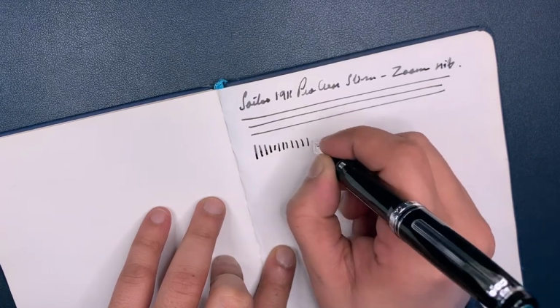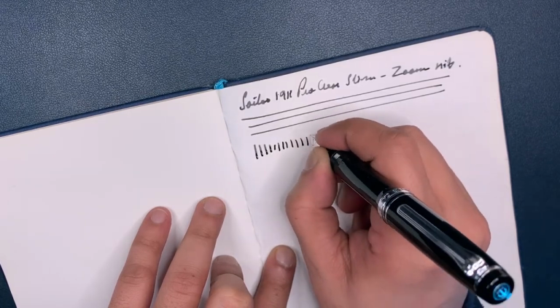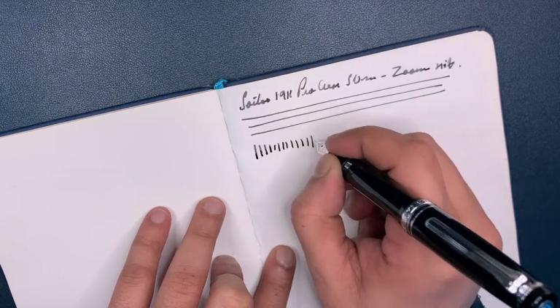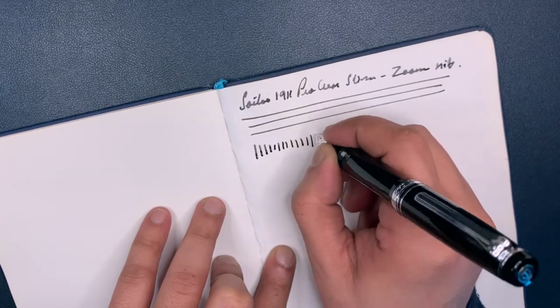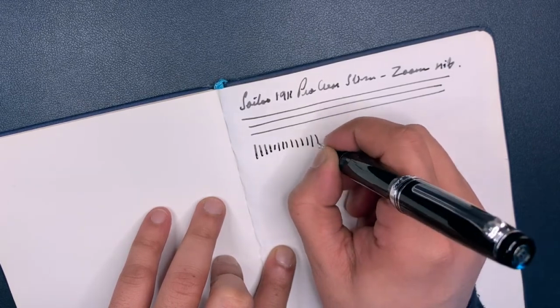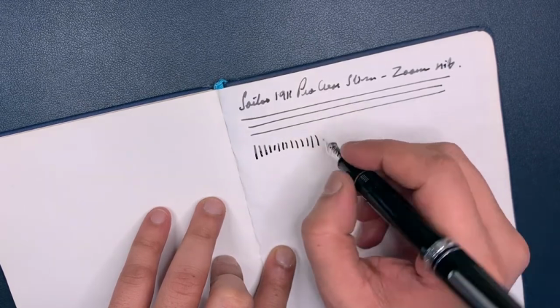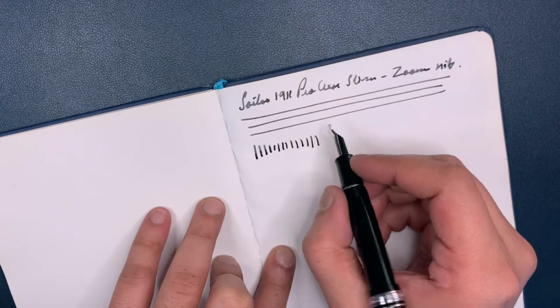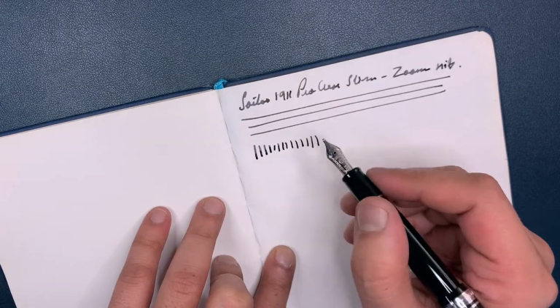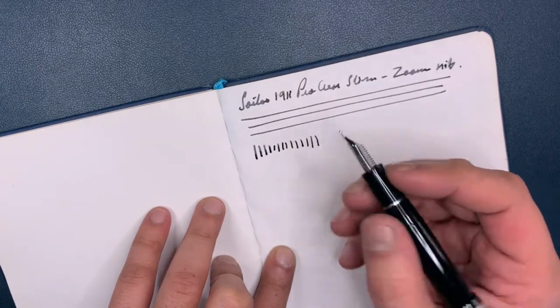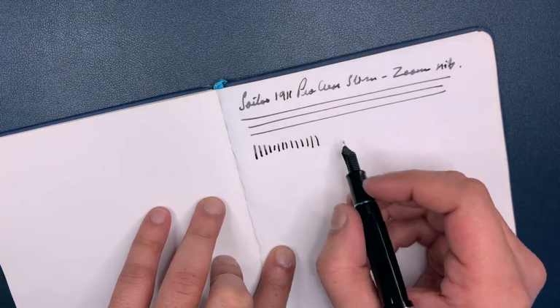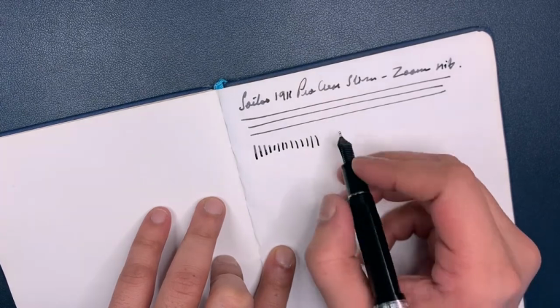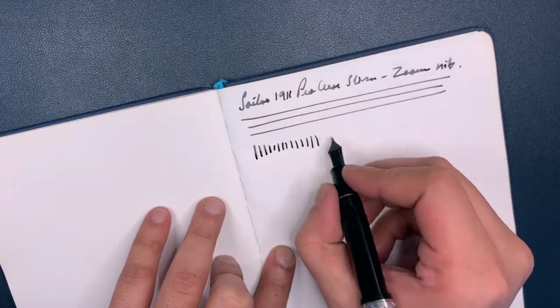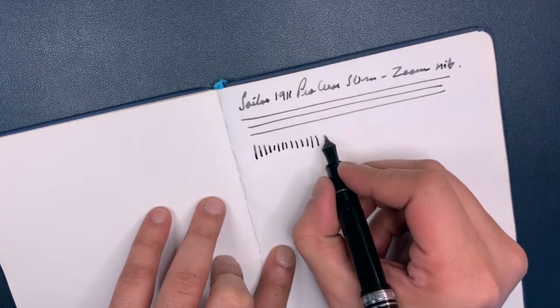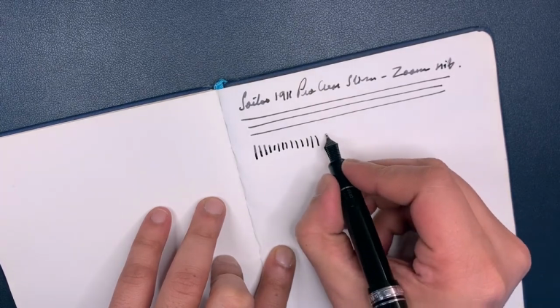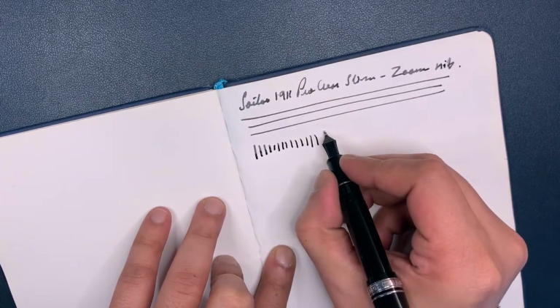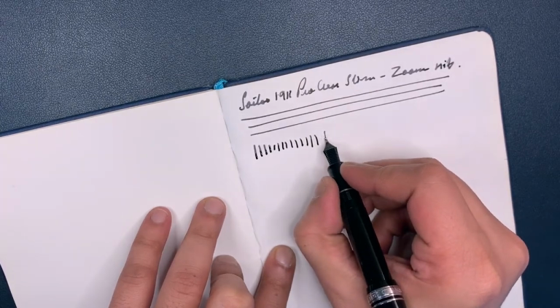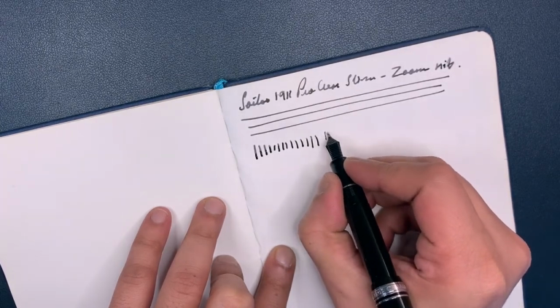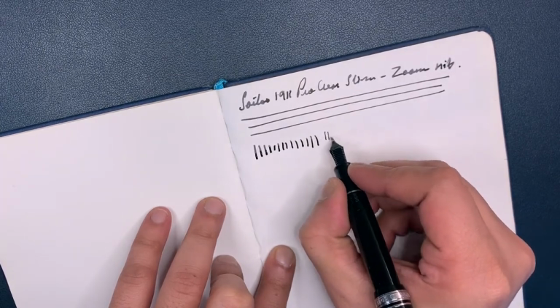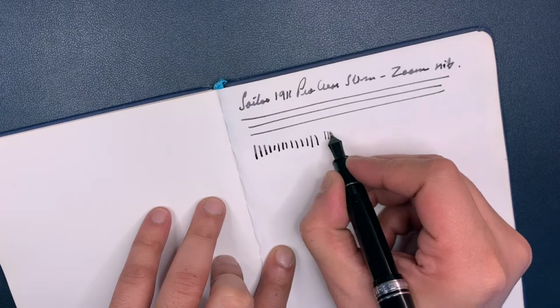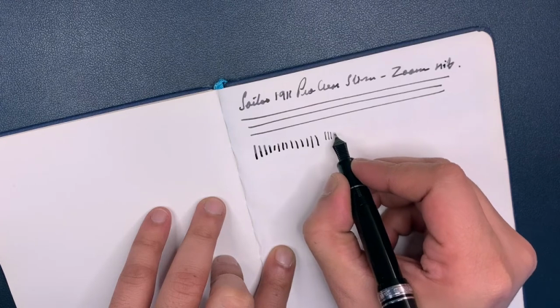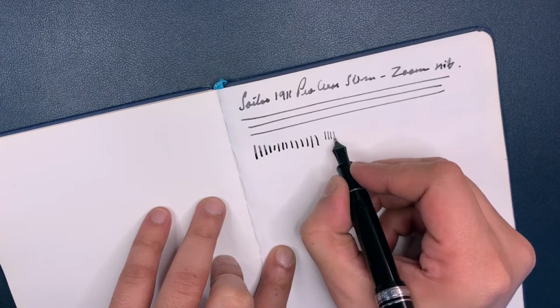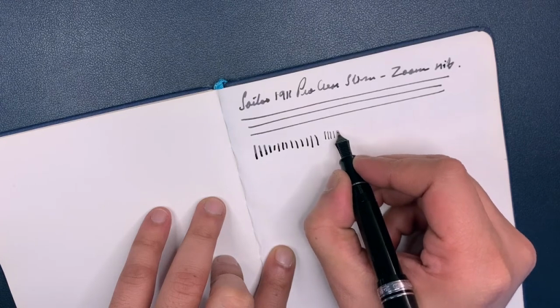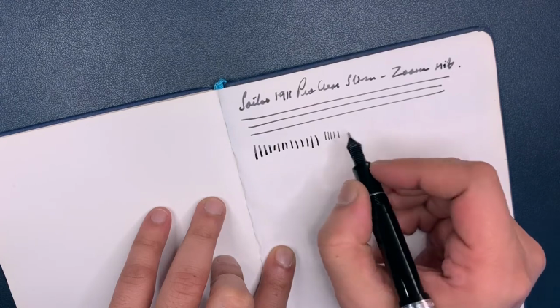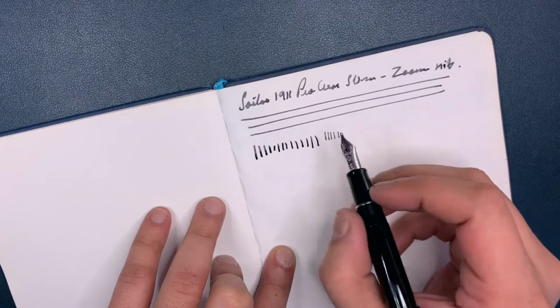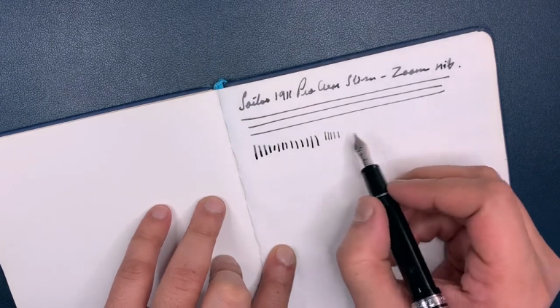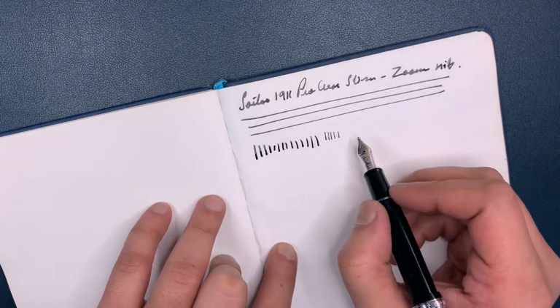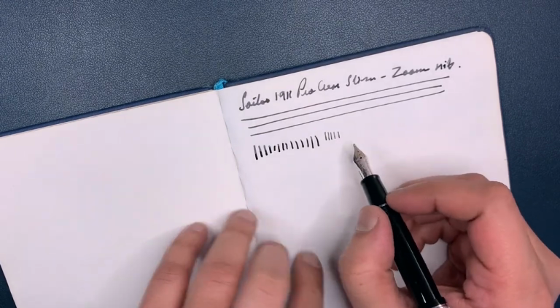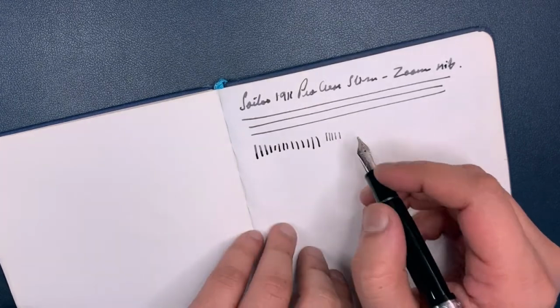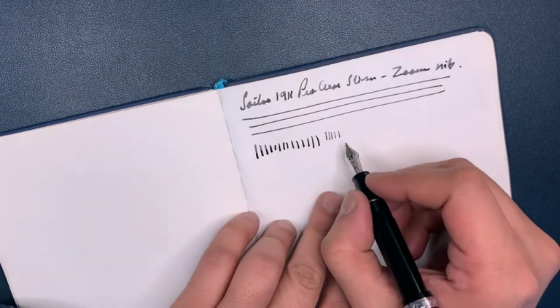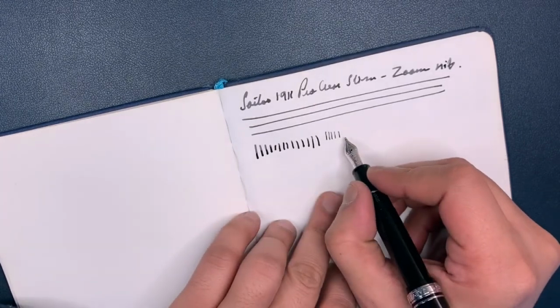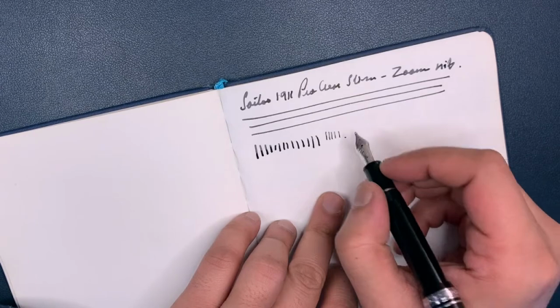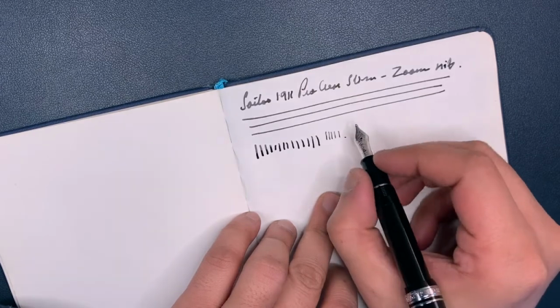I know other reviewers have noticed other differences, but you can also flip this nib. If you flip this nib, you get a really extra fine line. As you can see, it's fairly scratchy, but typical of Sailor nibs — this one is a little bit different.